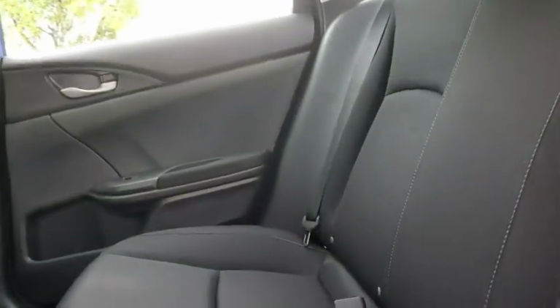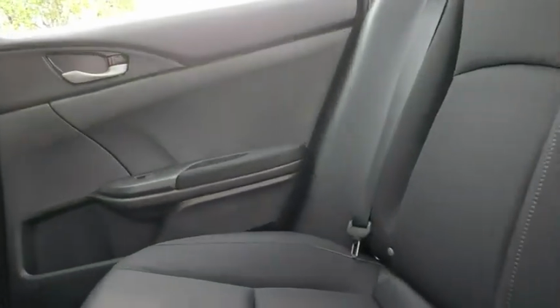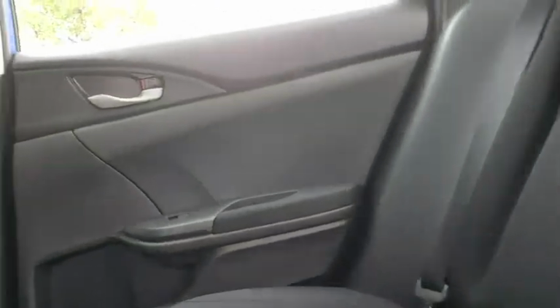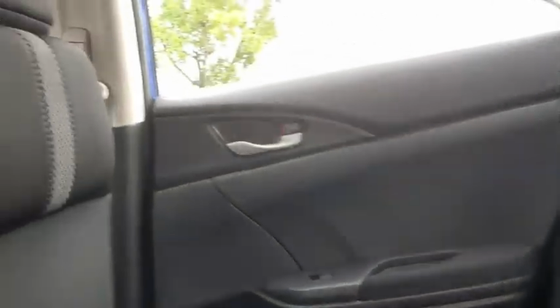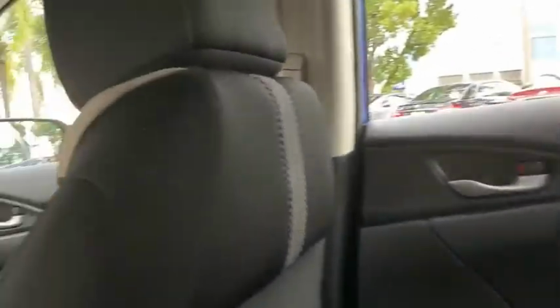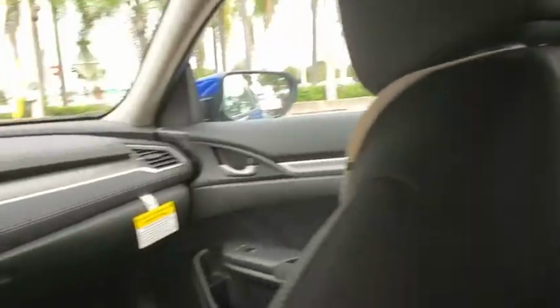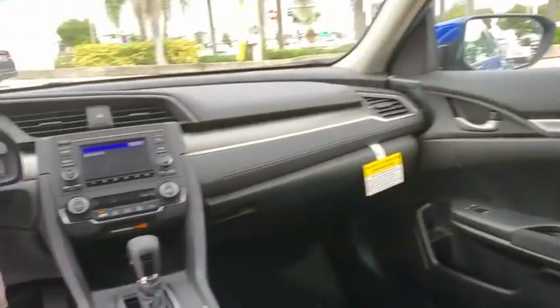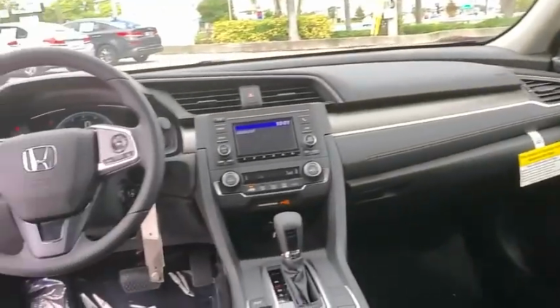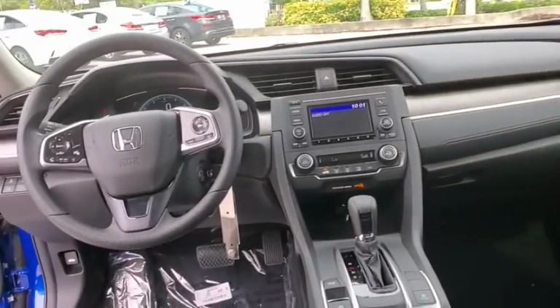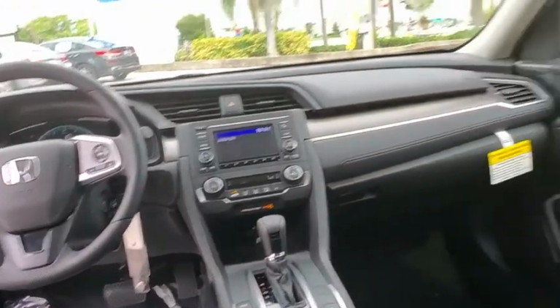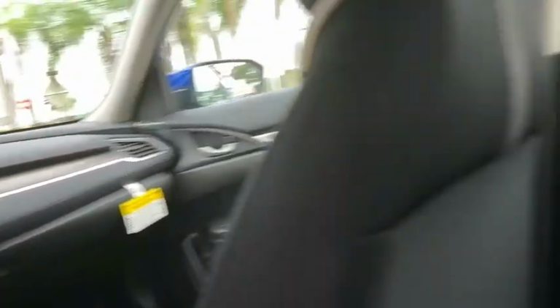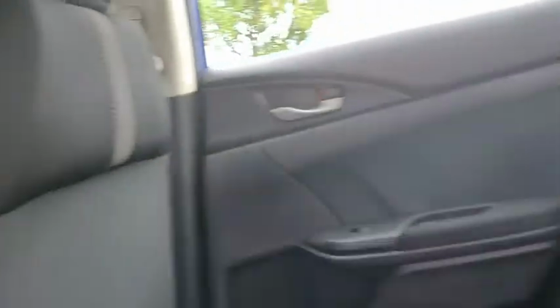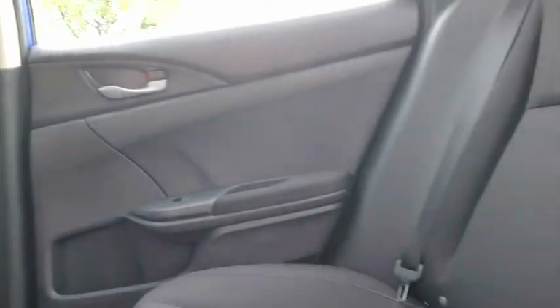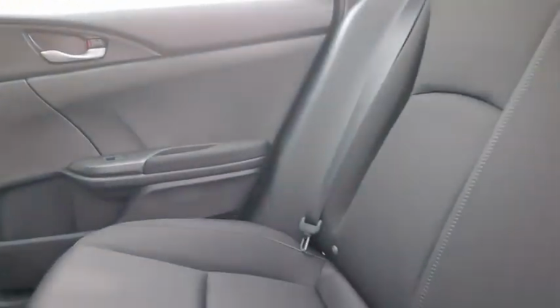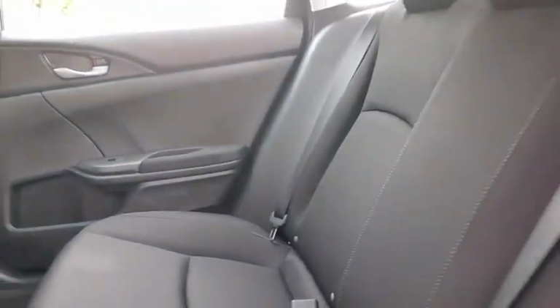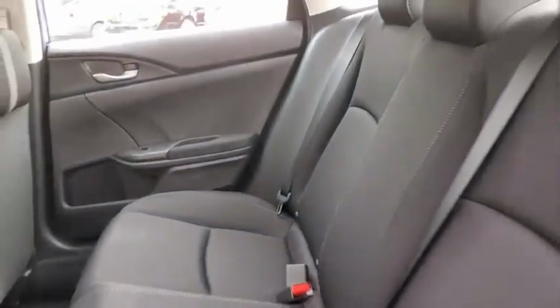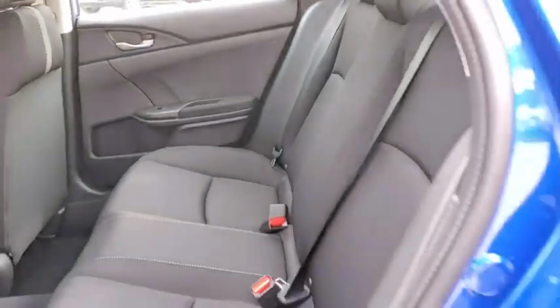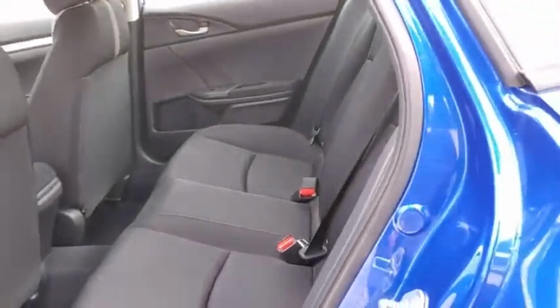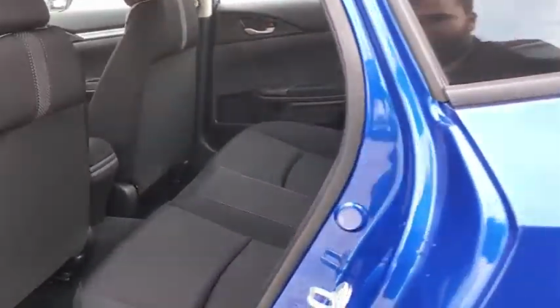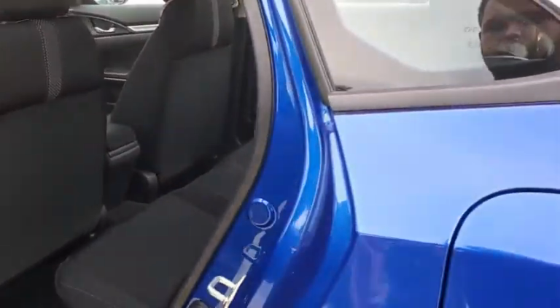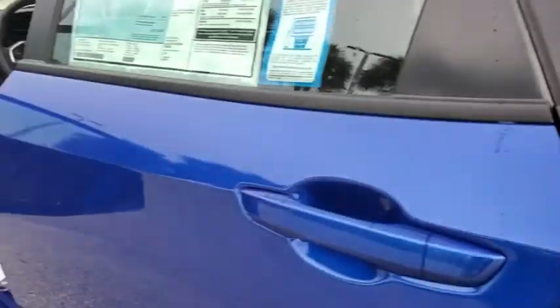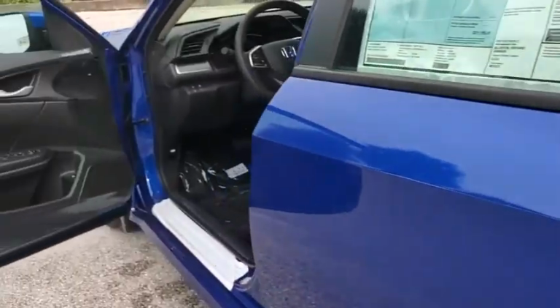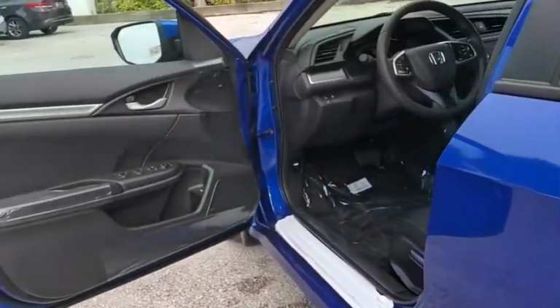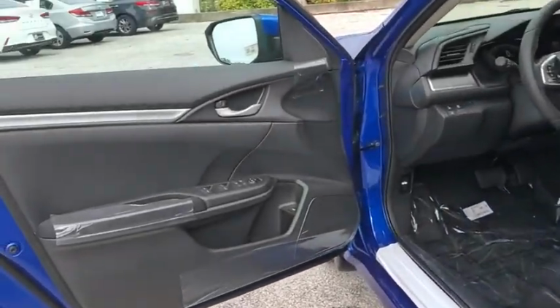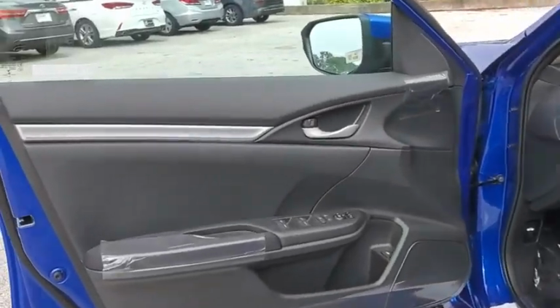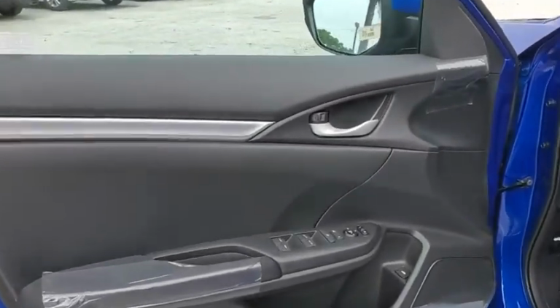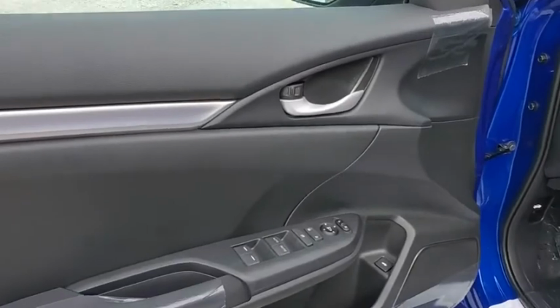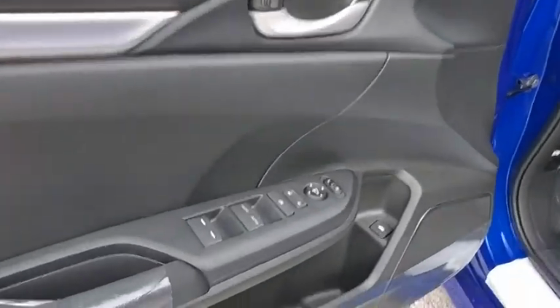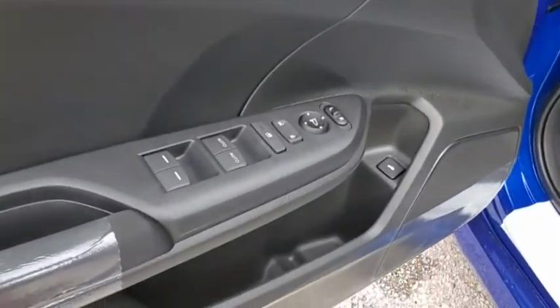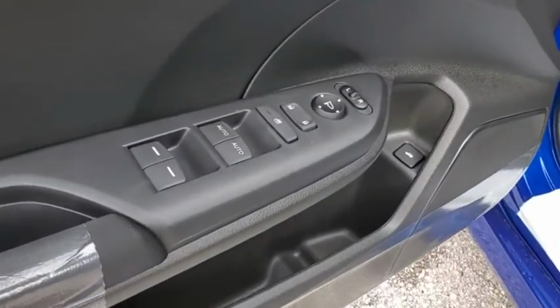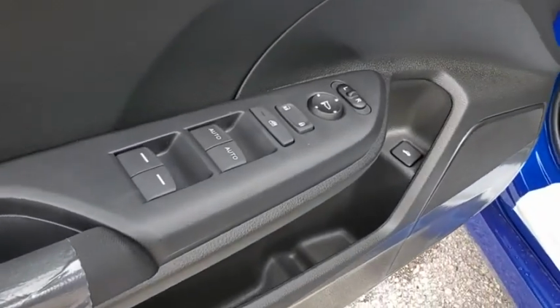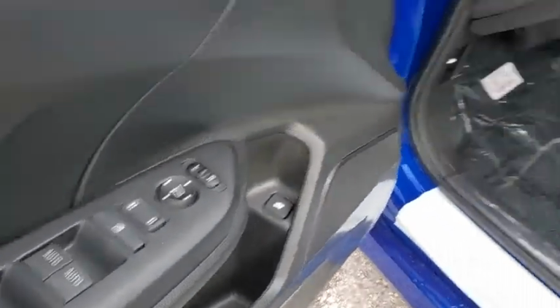Remote keyless entry, tachometer, panic alarm, brake assist, cloth seat trim, front reading lamp, tilt steering wheel, driver vanity mirror, front bucket seats, passenger vanity mirror.